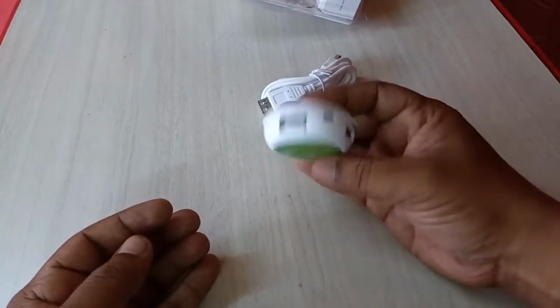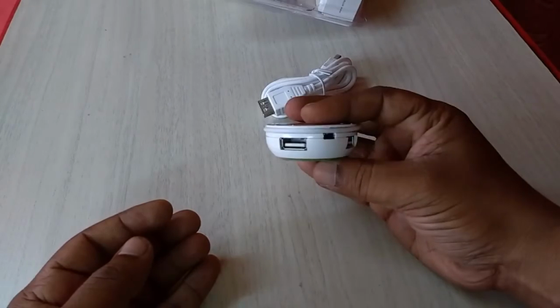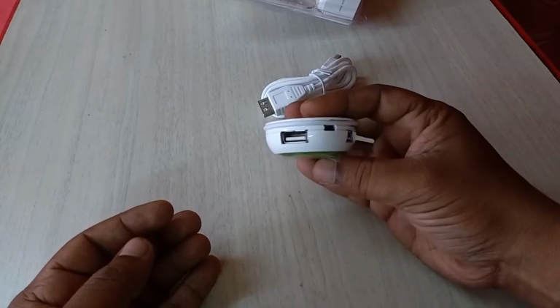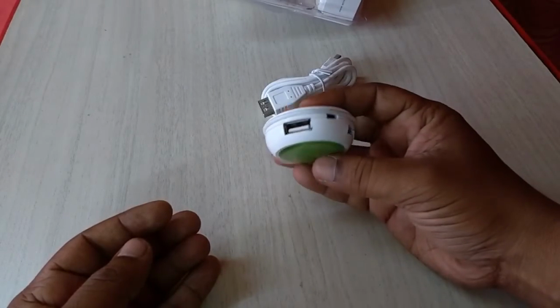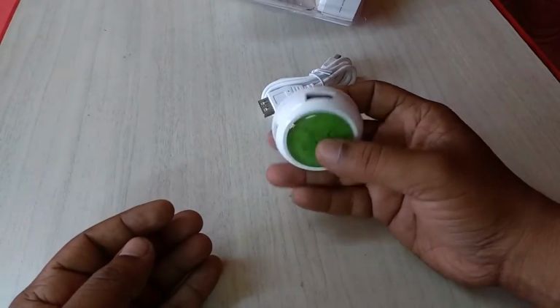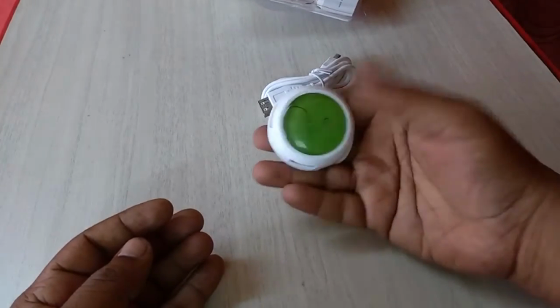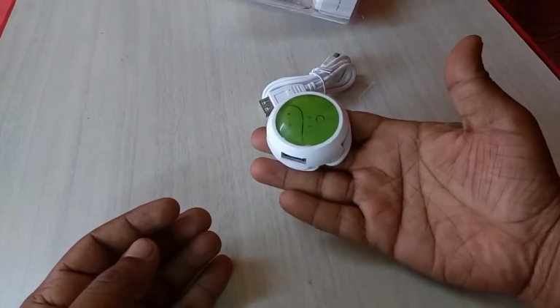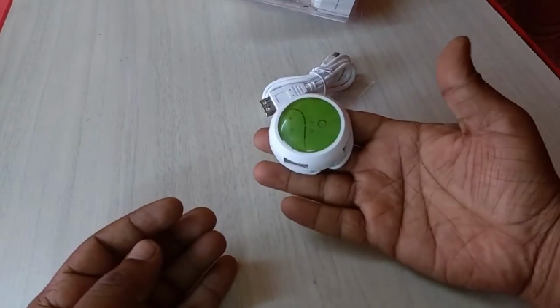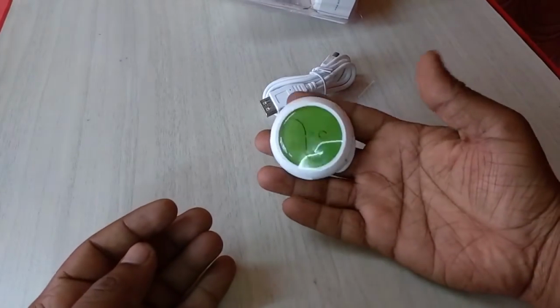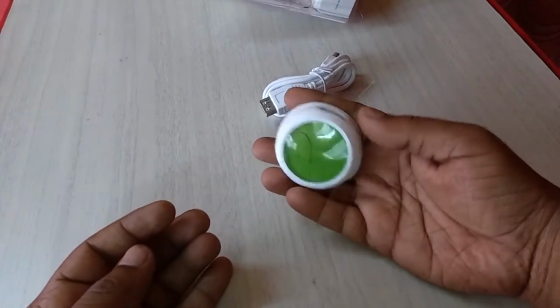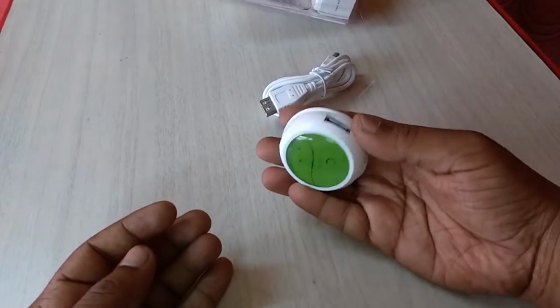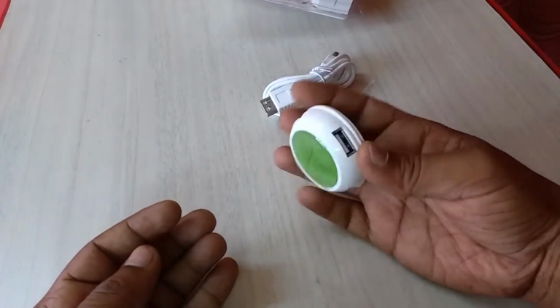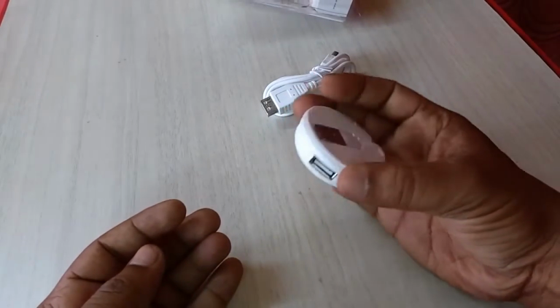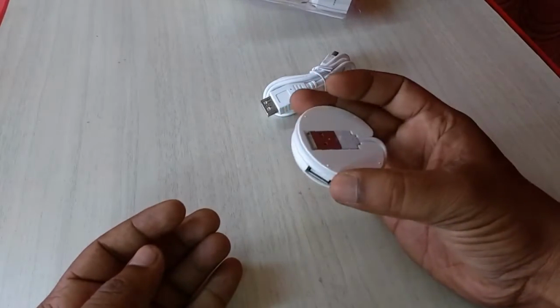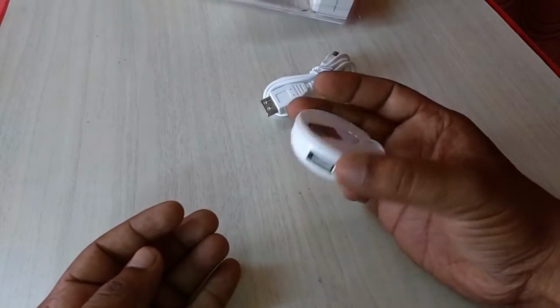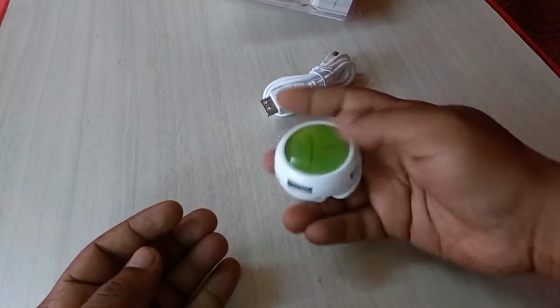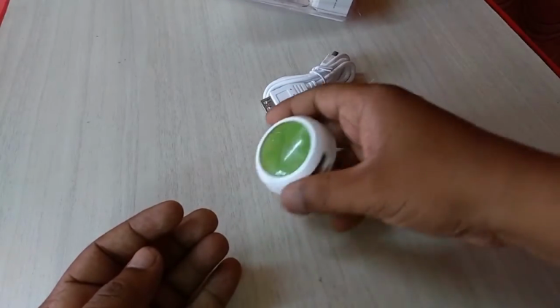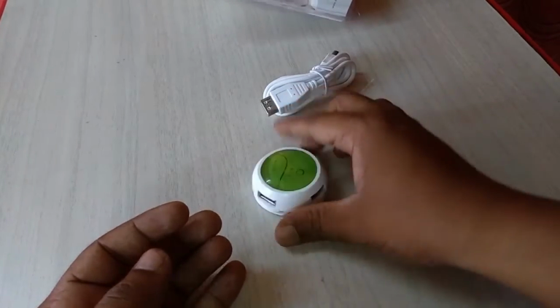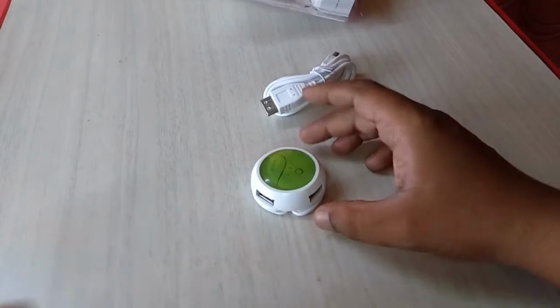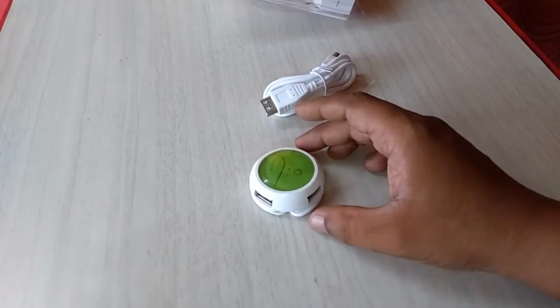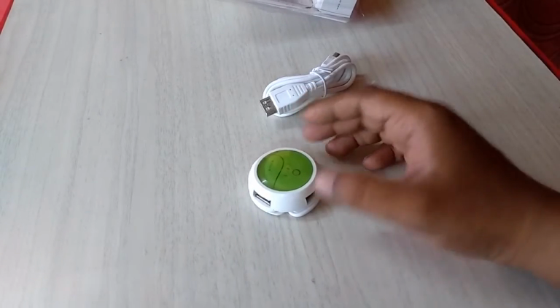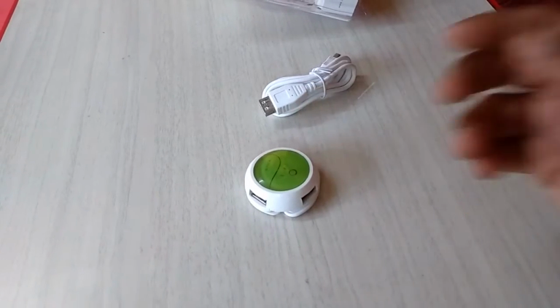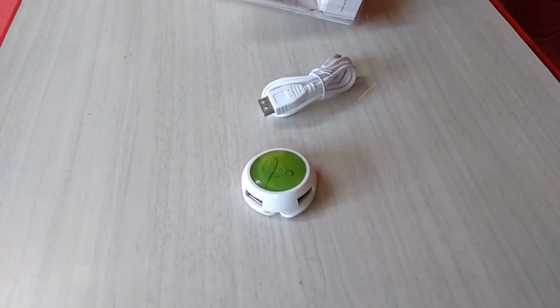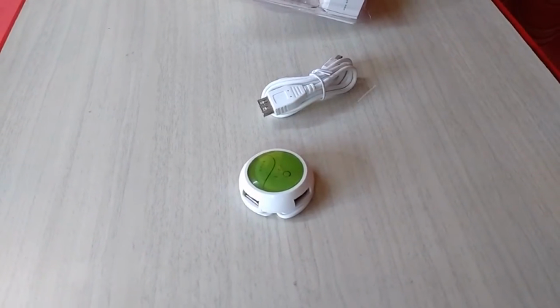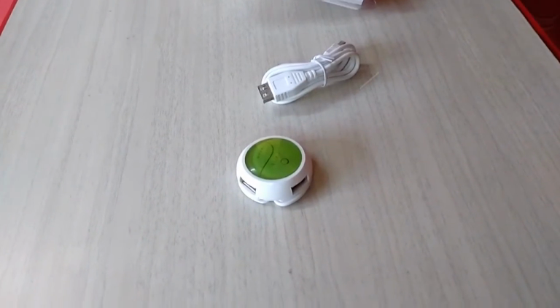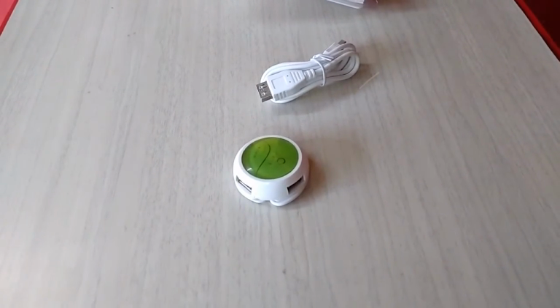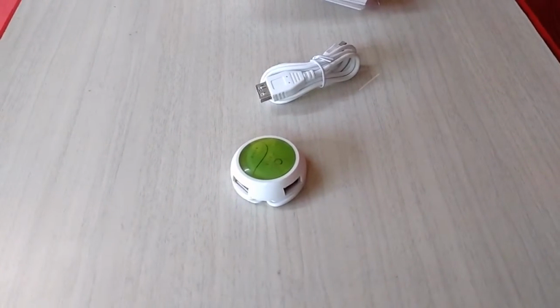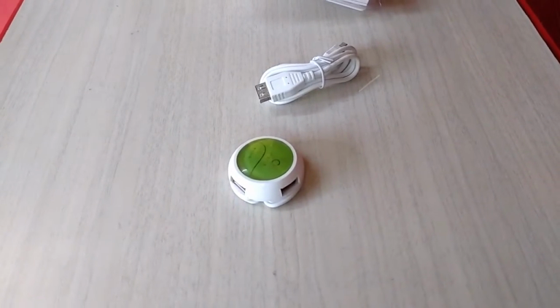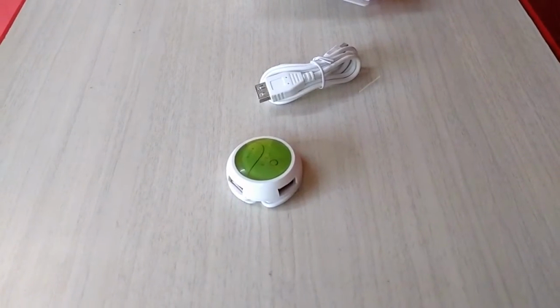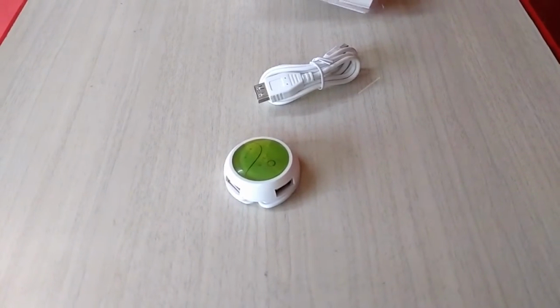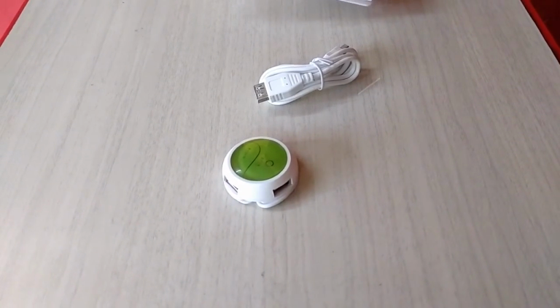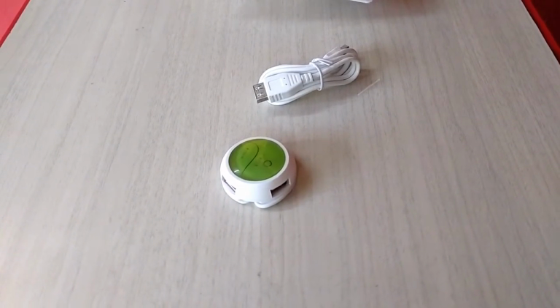Even you can carry it in your pocket, it's so small. This is a quick review and unboxing of this USB hub. For the latest price and full specification, click the link in the video description. Thanks for watching, see you in the next video.